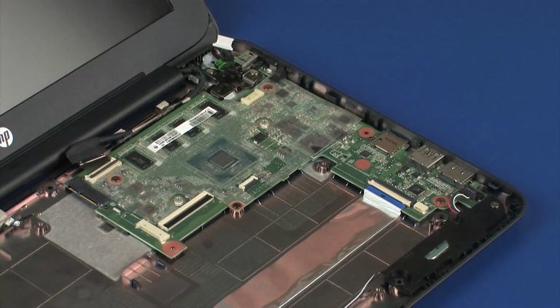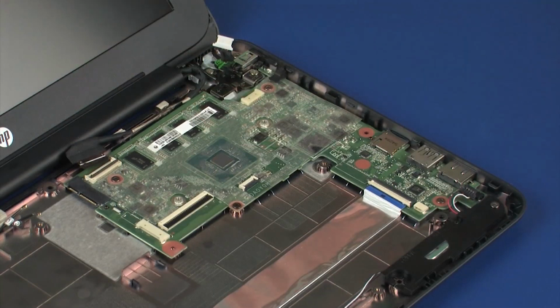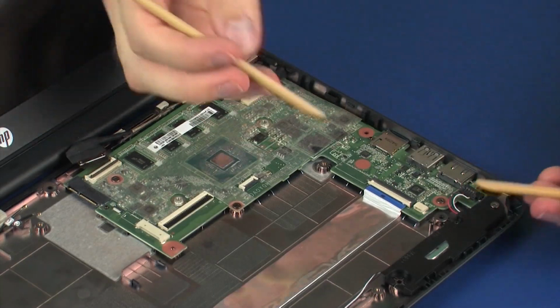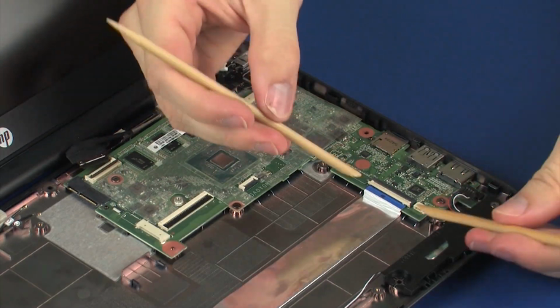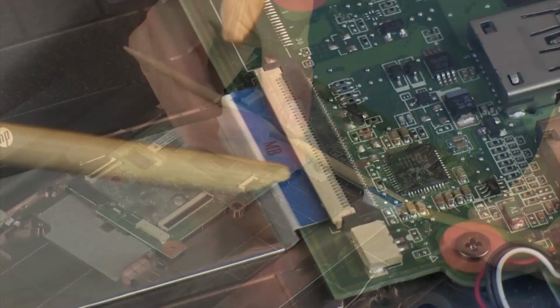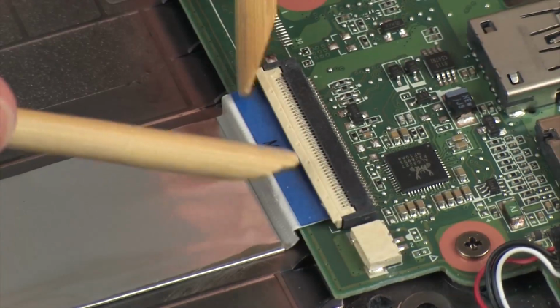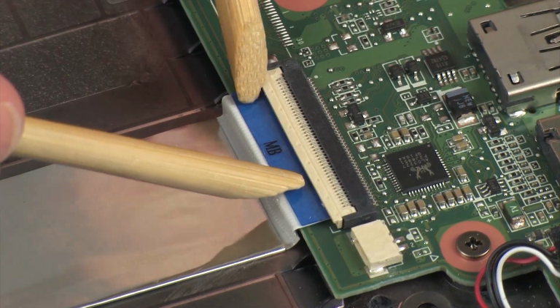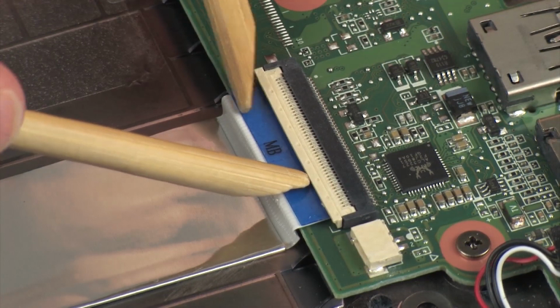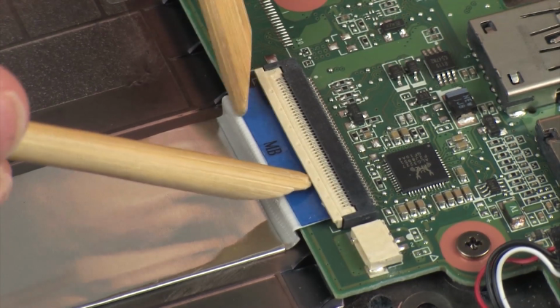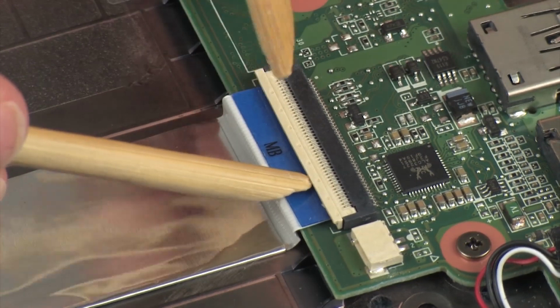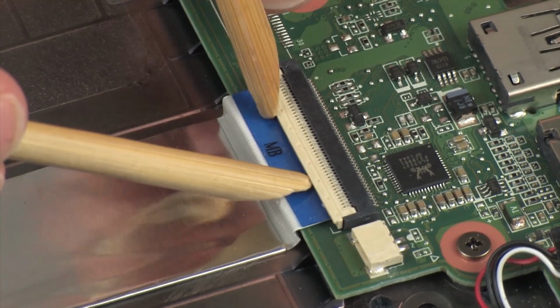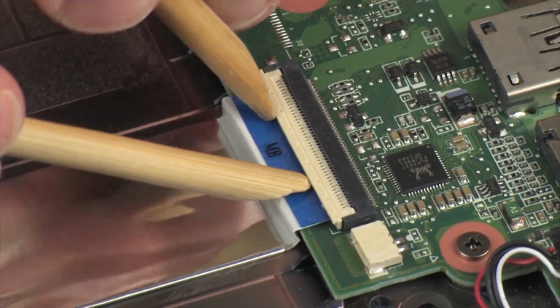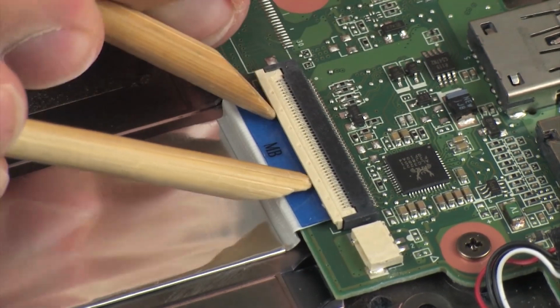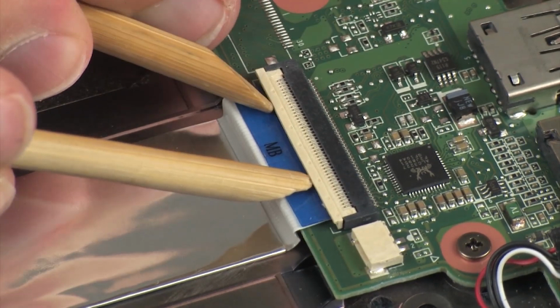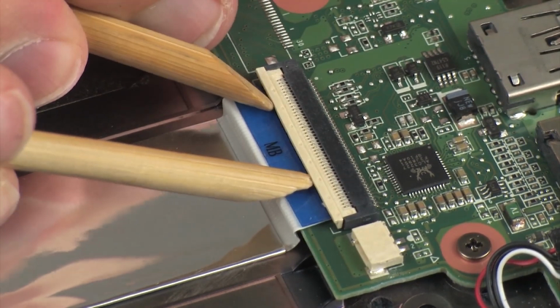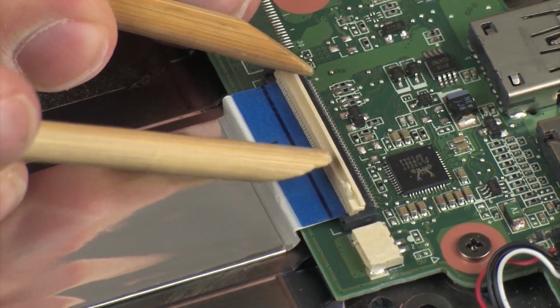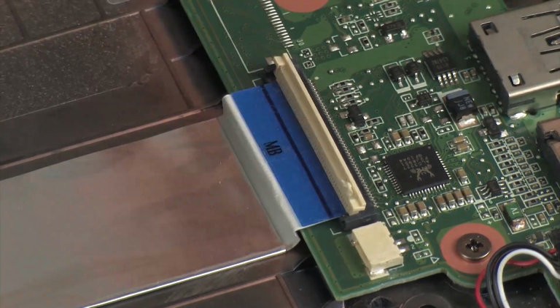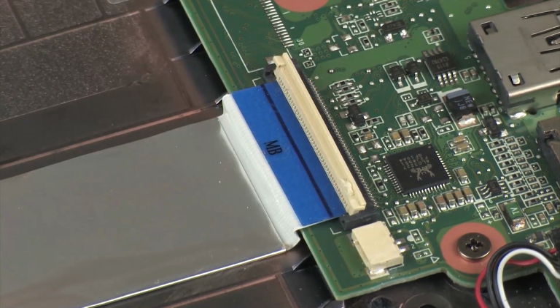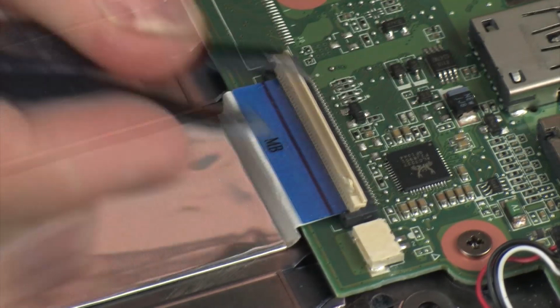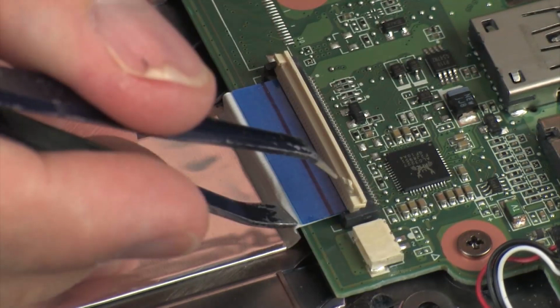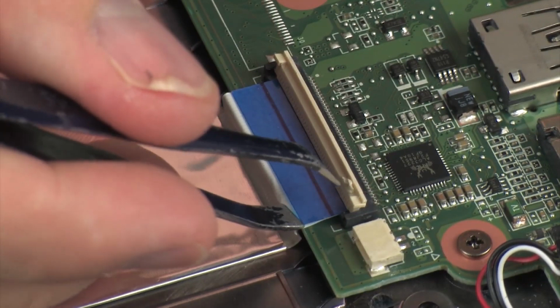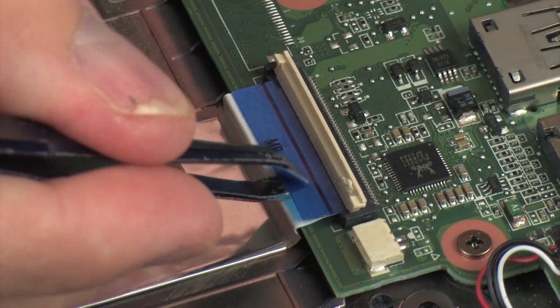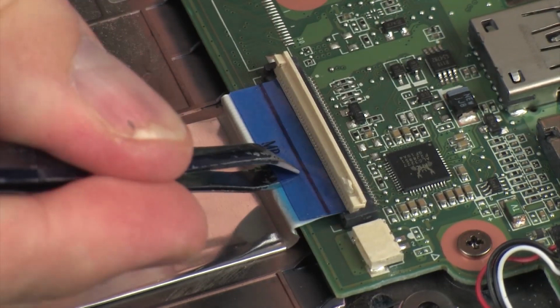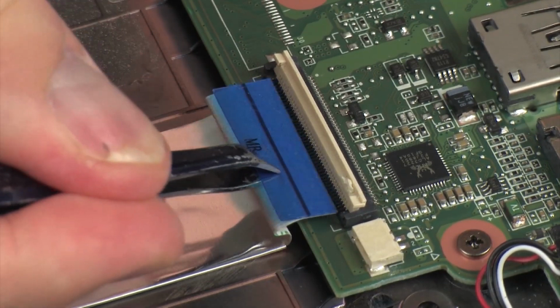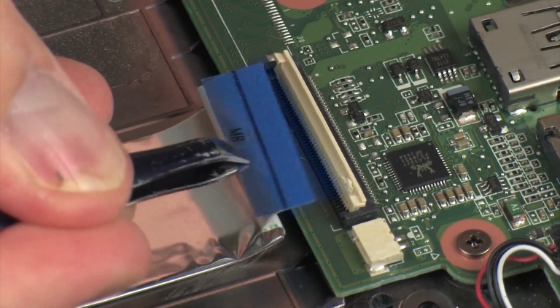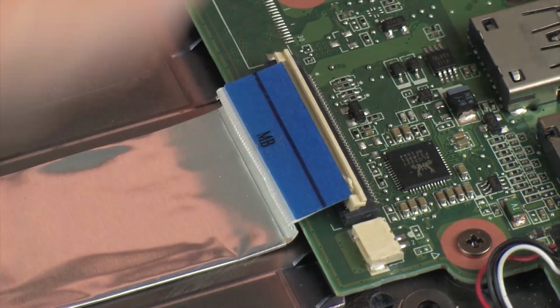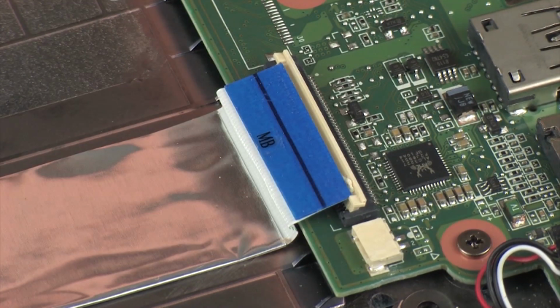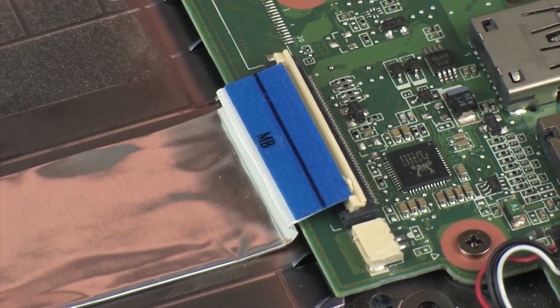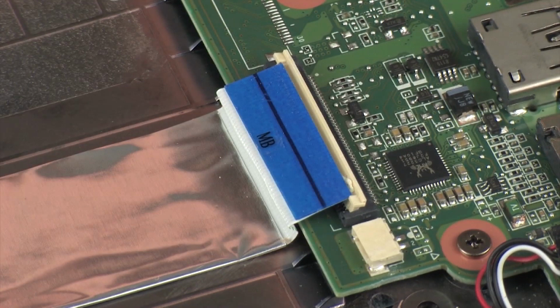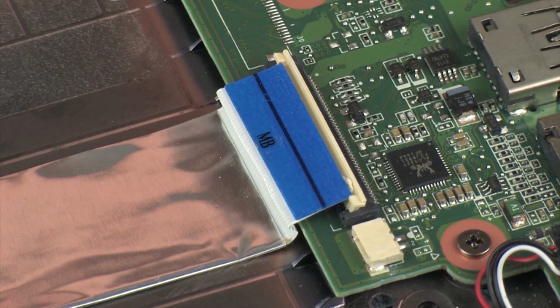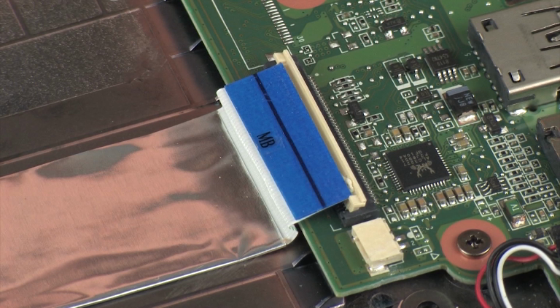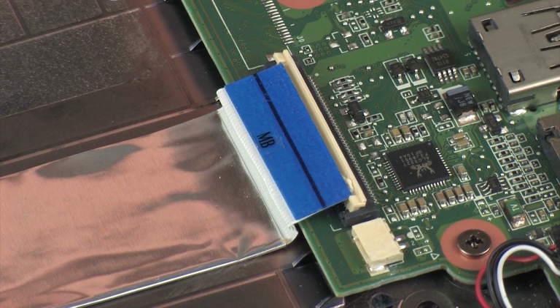Using minimal force, lift the locking bar up on the audio board ZIF connector and disconnect the audio board ribbon cable from the system board. CAUTION: Use care to prevent damaging the ZIF connector and ribbon cable.